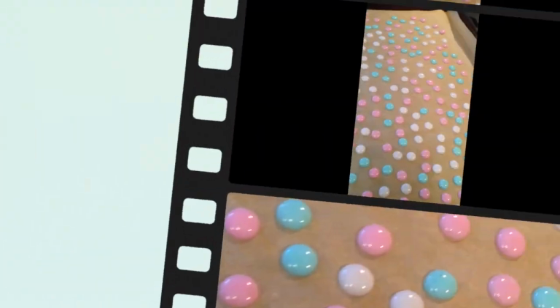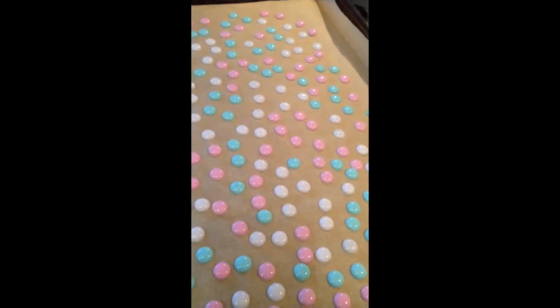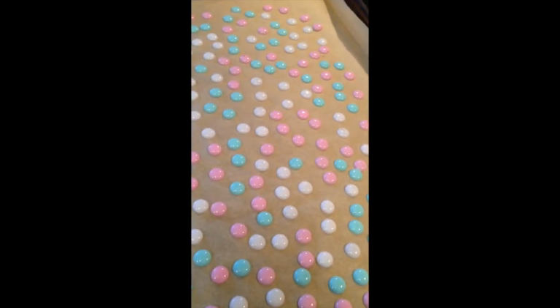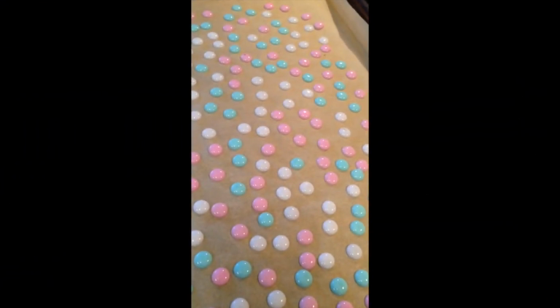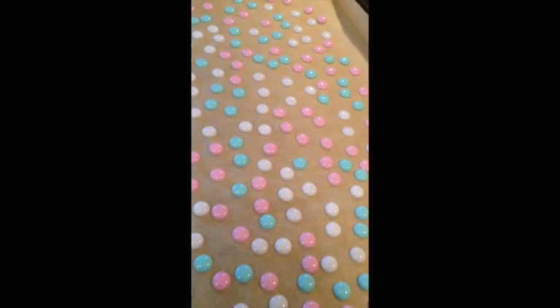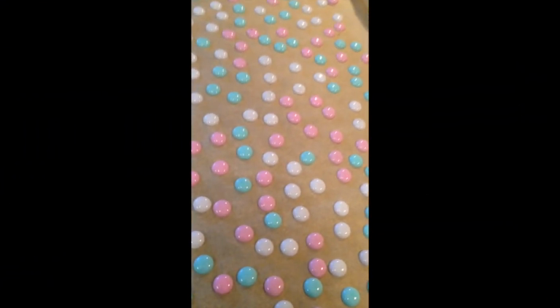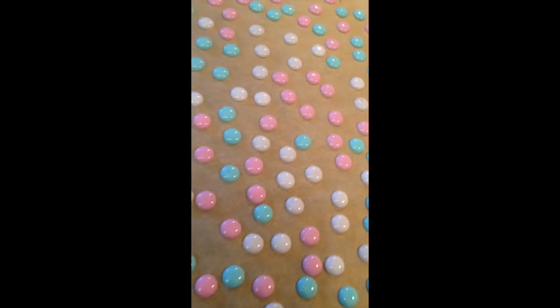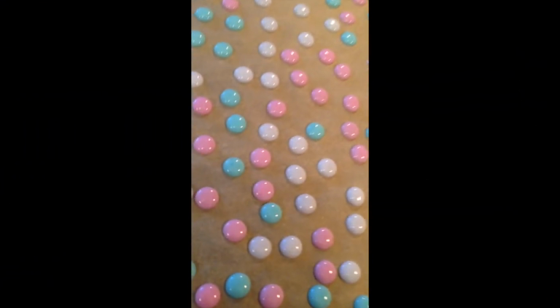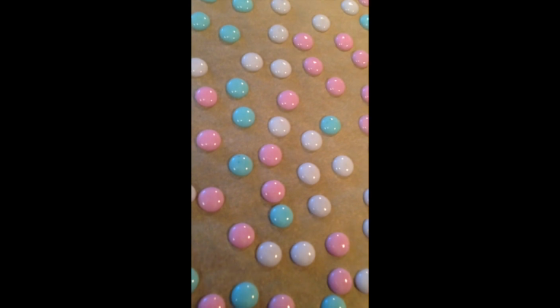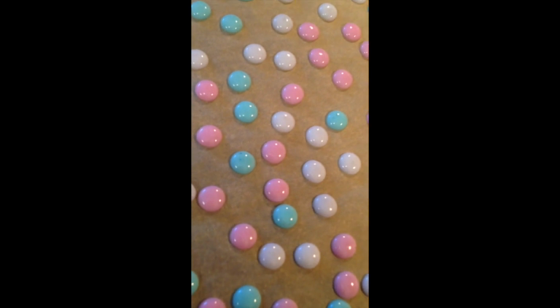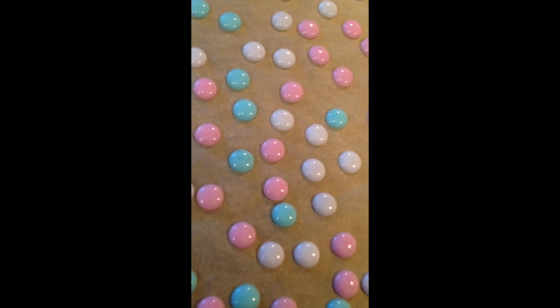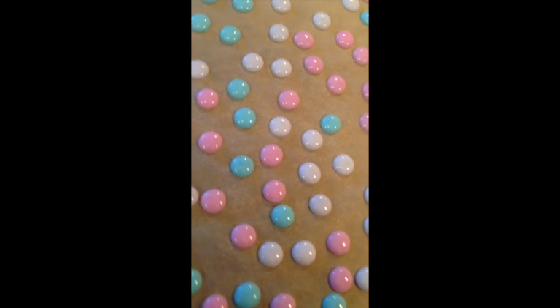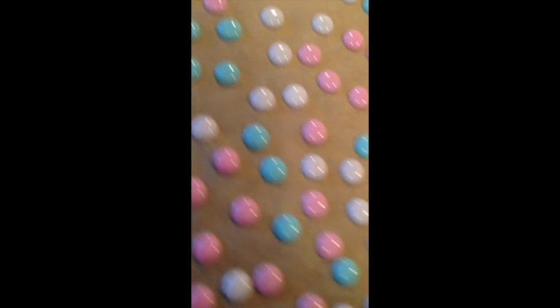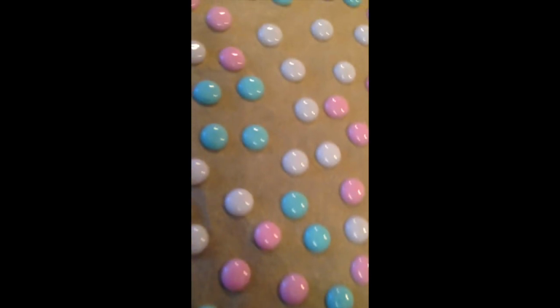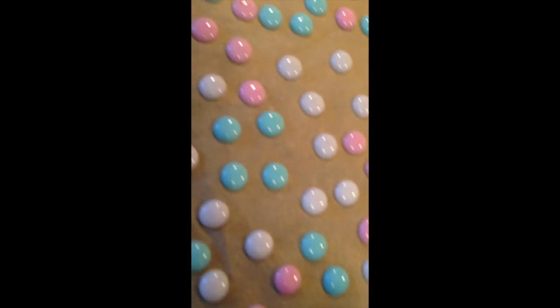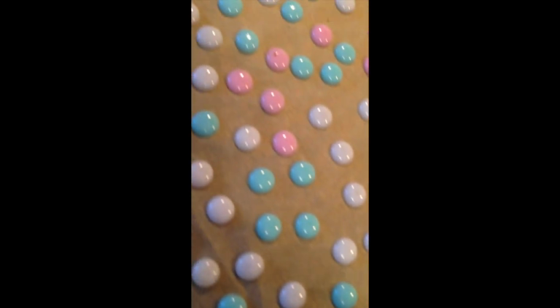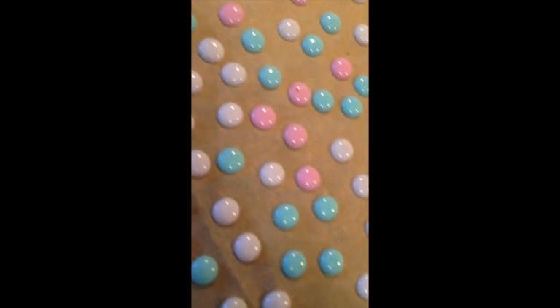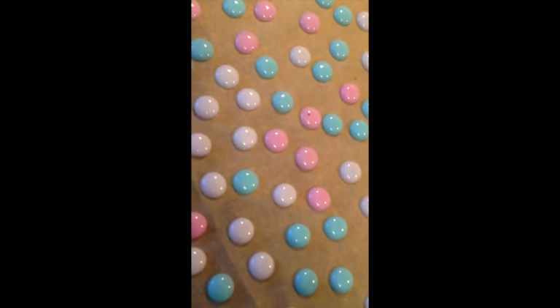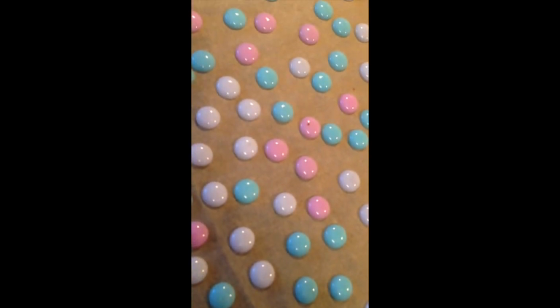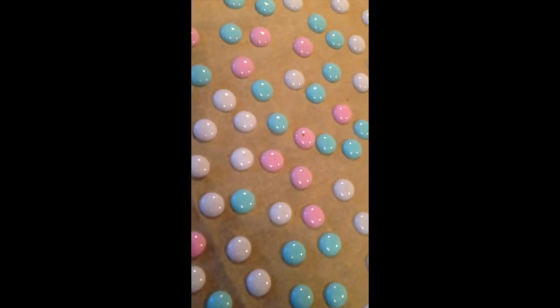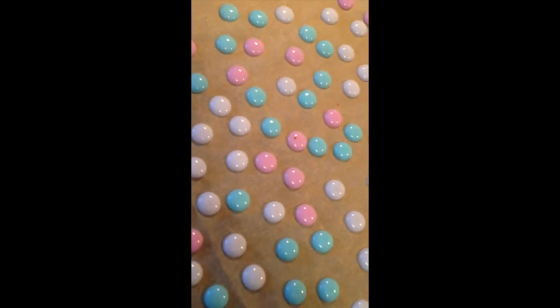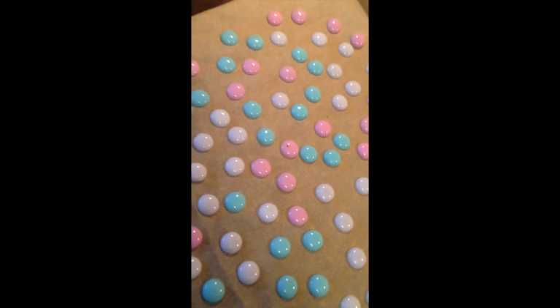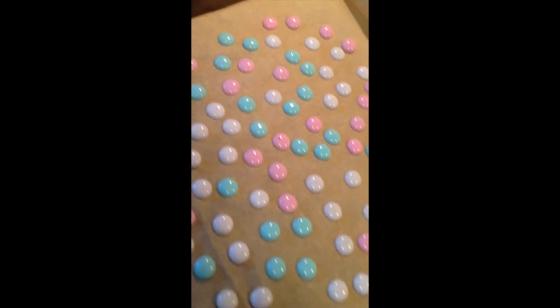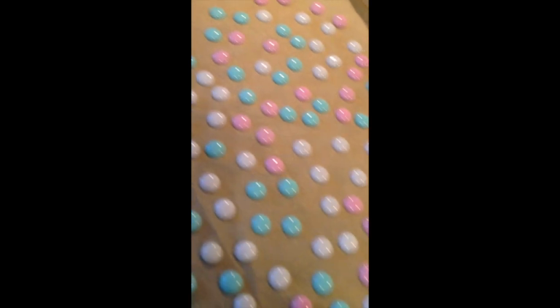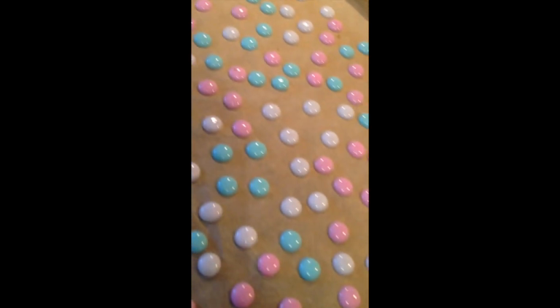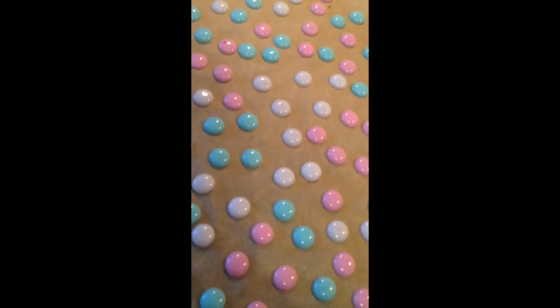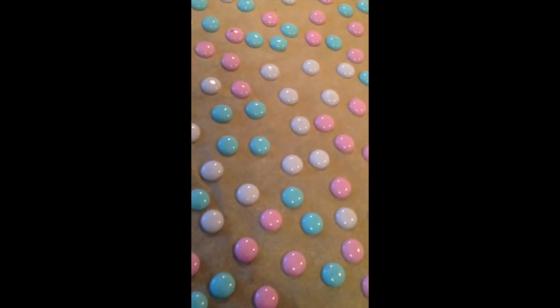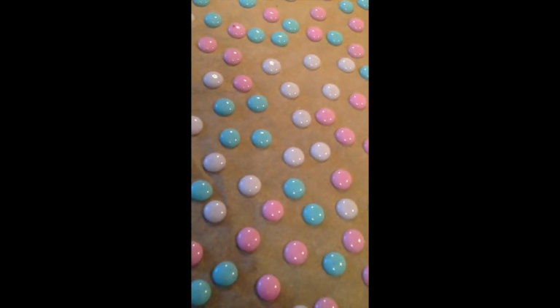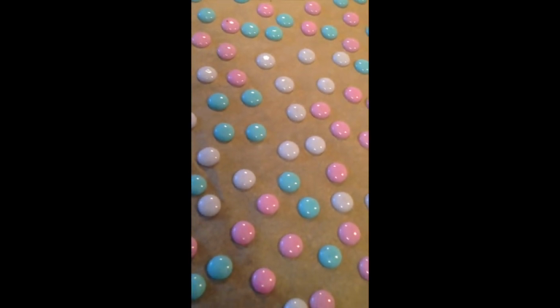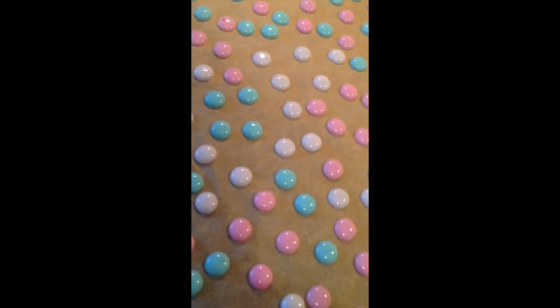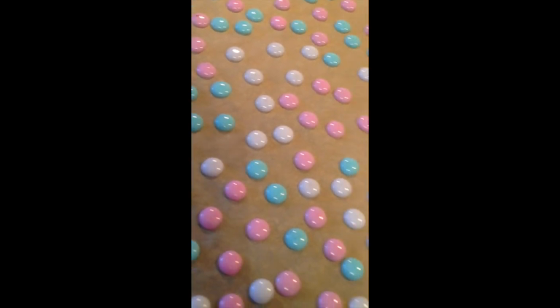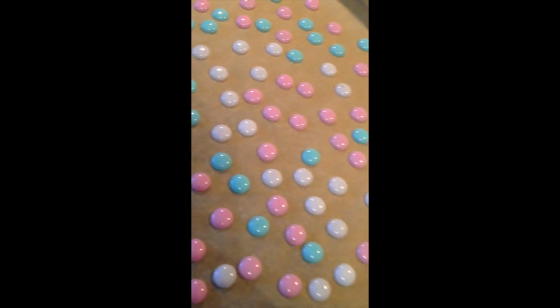Here's my second batch, and you can see there are no divots in the top. These ones are absolutely perfect. I left them in at 400 degrees for fifteen minutes, and that's what you get — nice, smooth, rounded over.